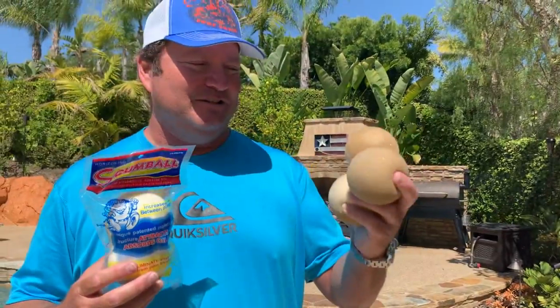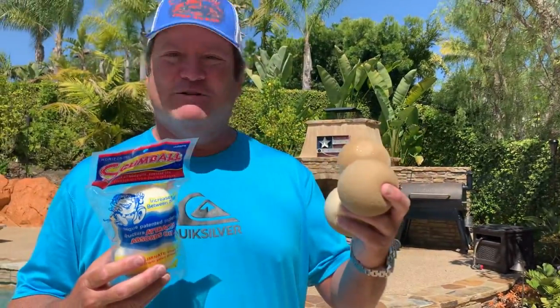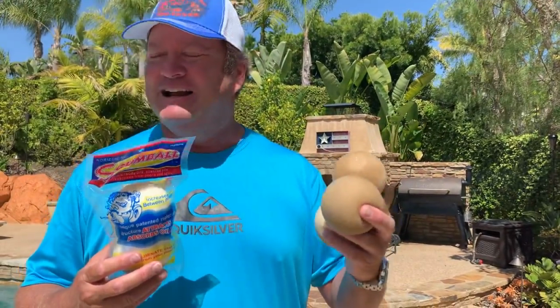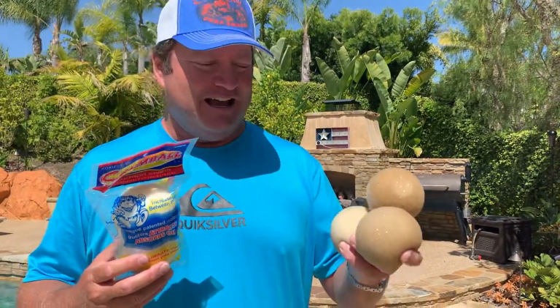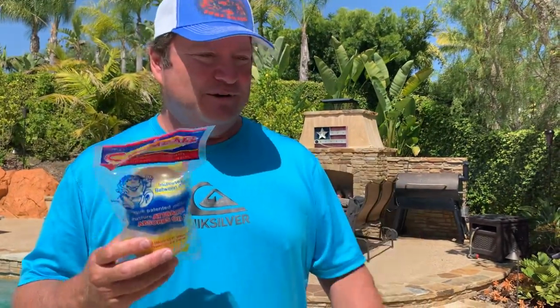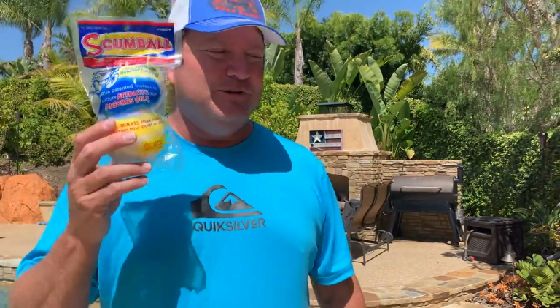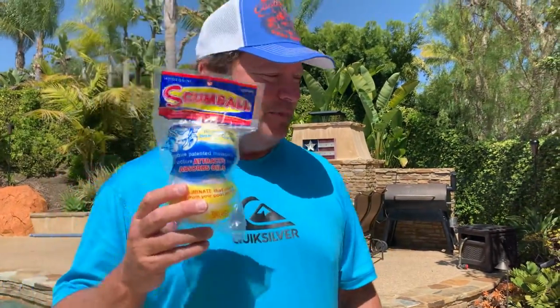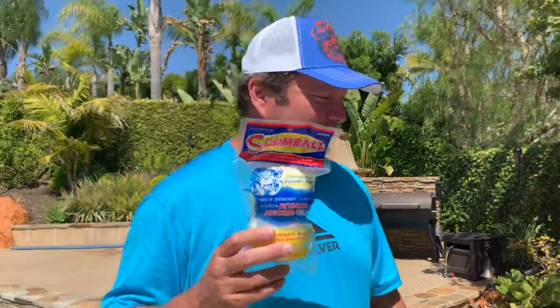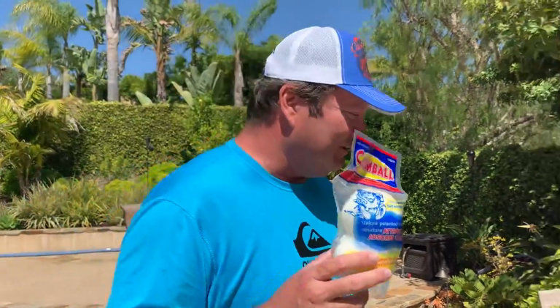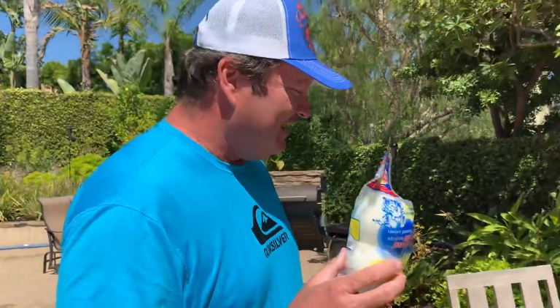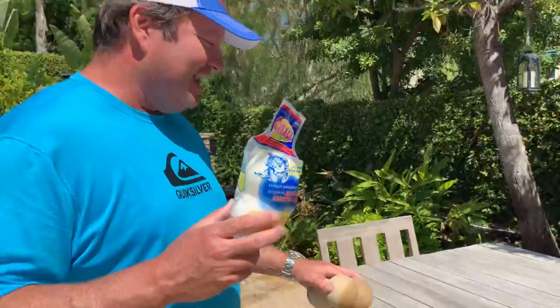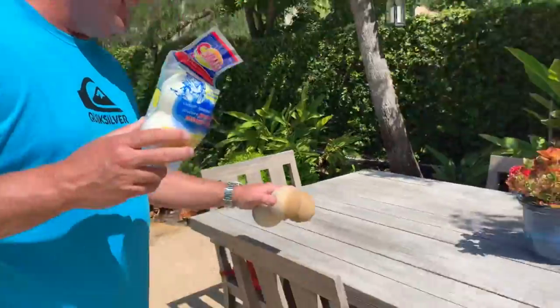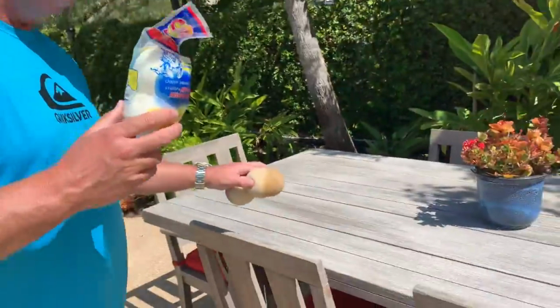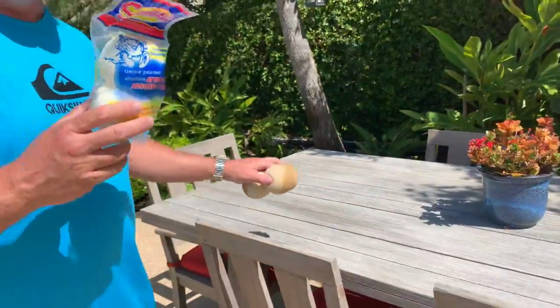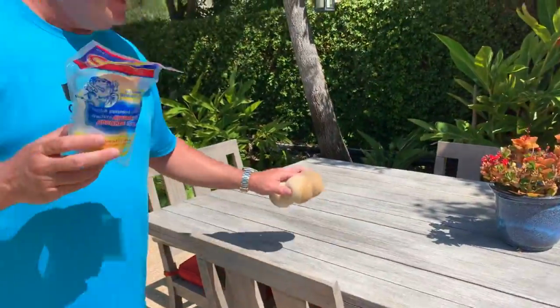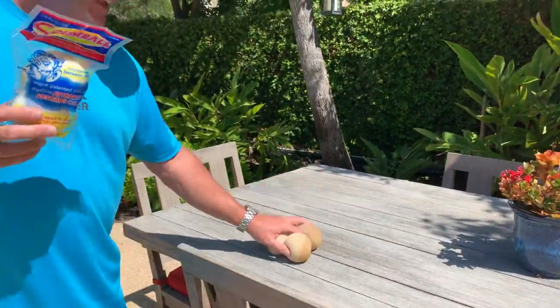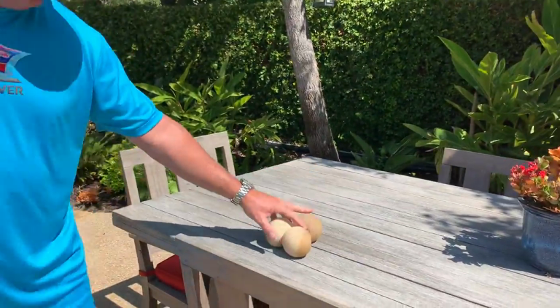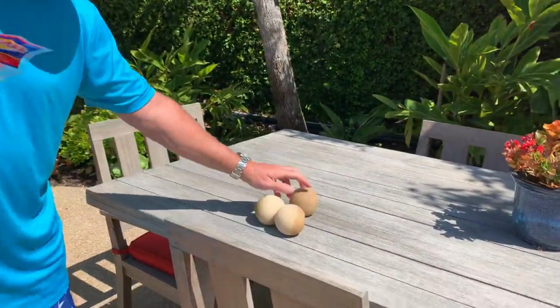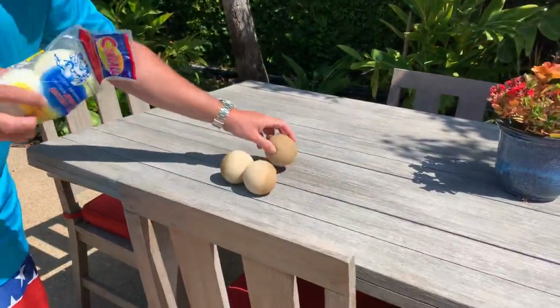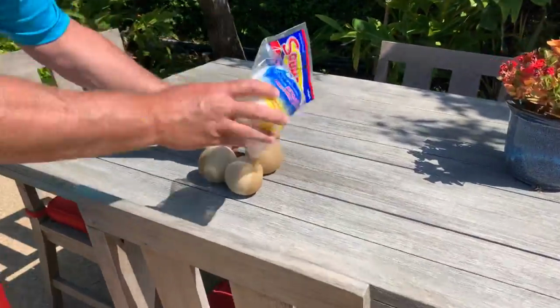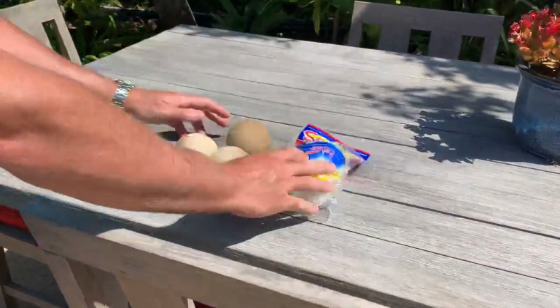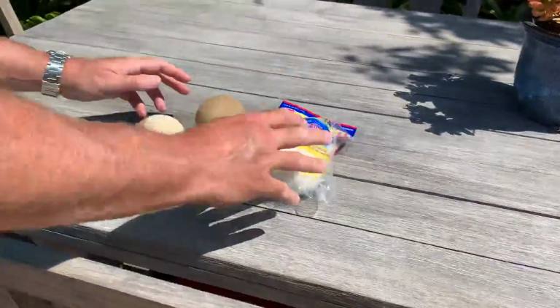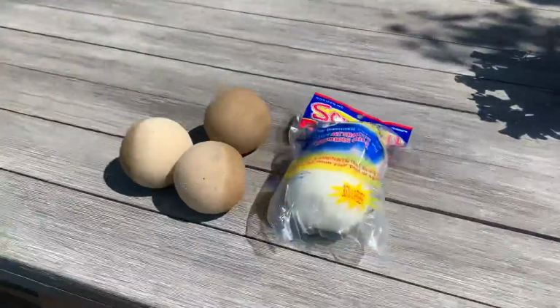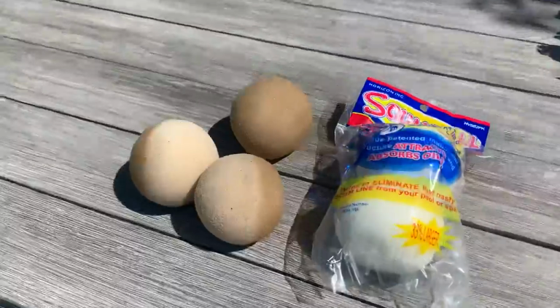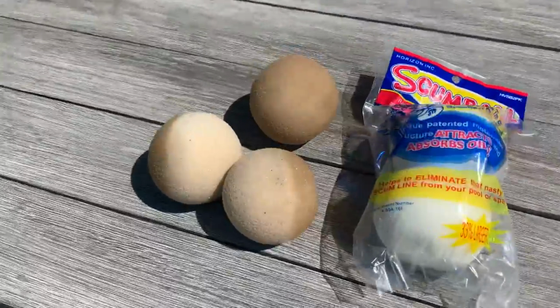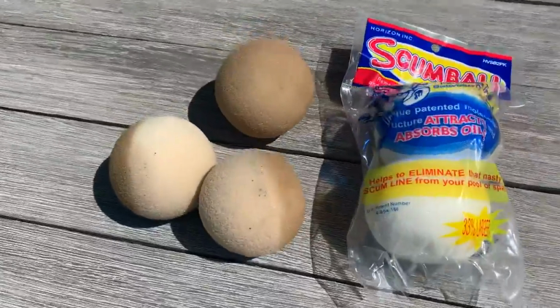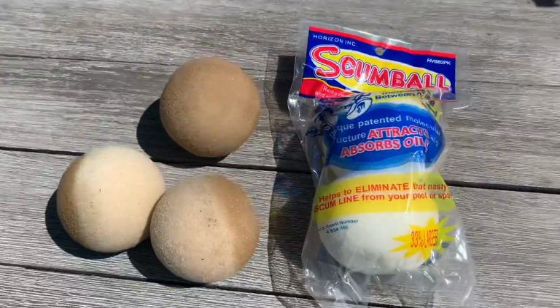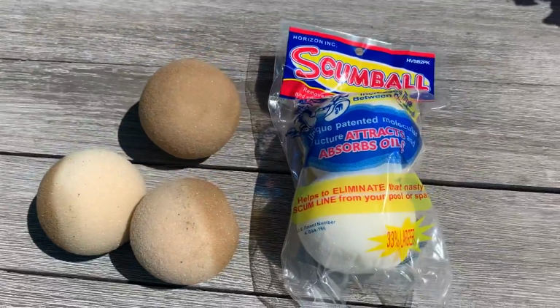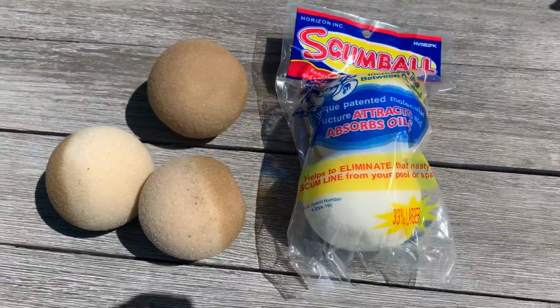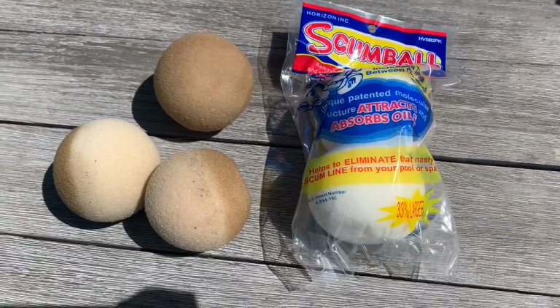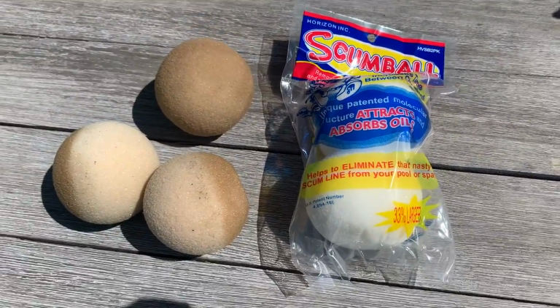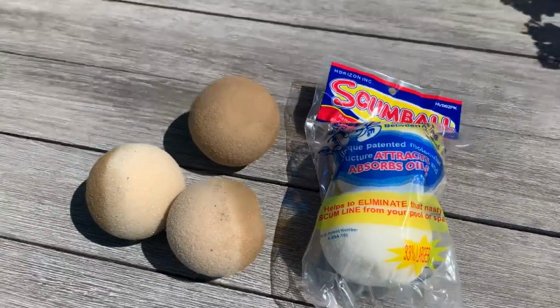These are looking great. We're going to put some more back in the Larry pool. And here you can compare them — you can see a nice color difference. And they'll go back in the pool.